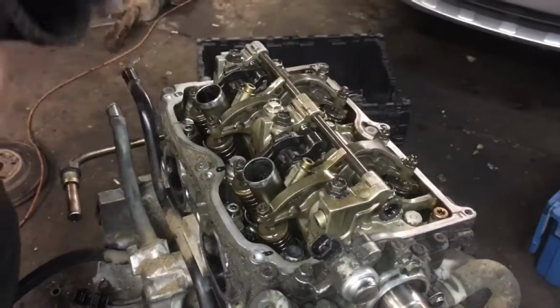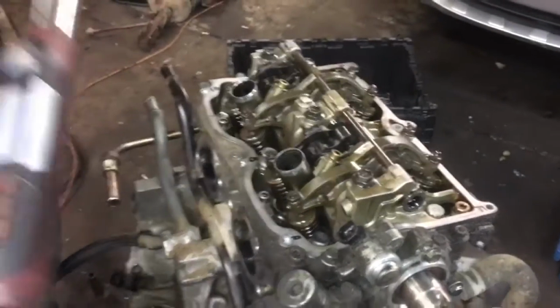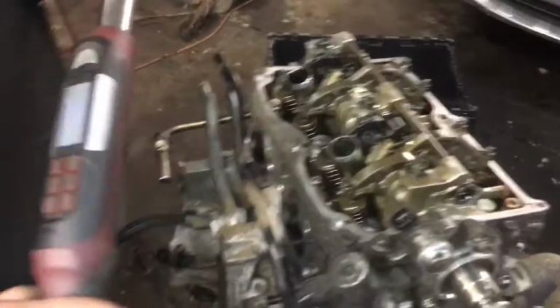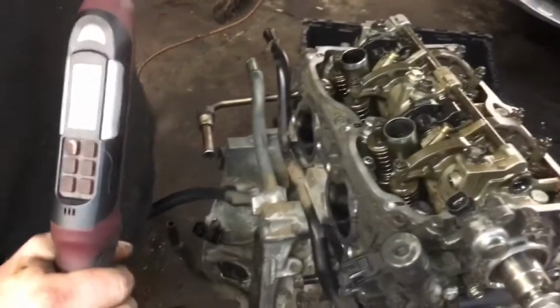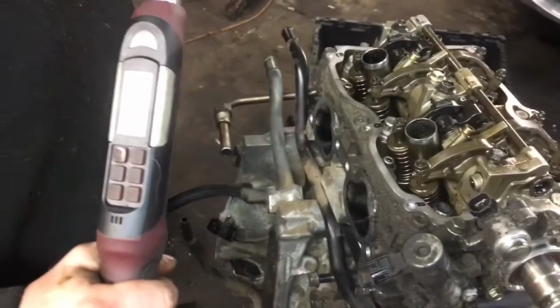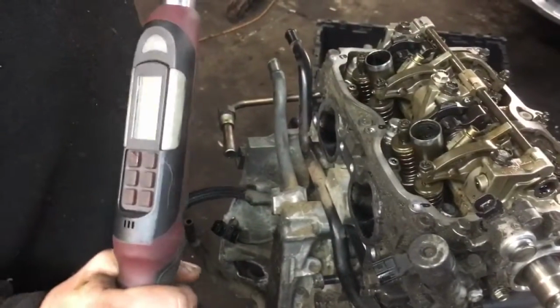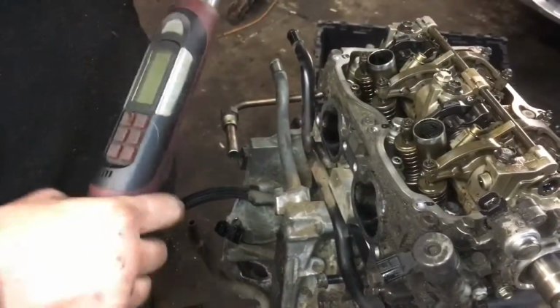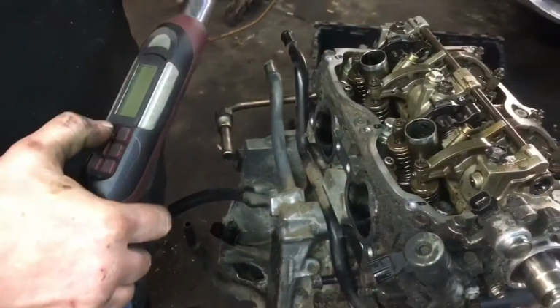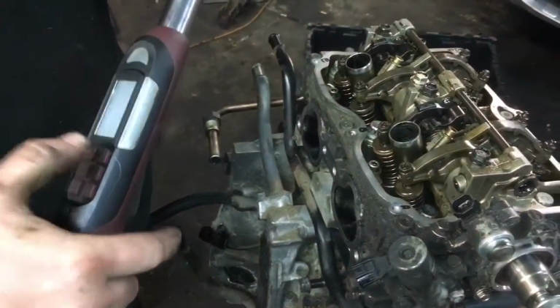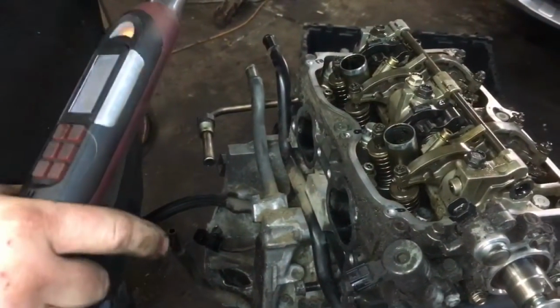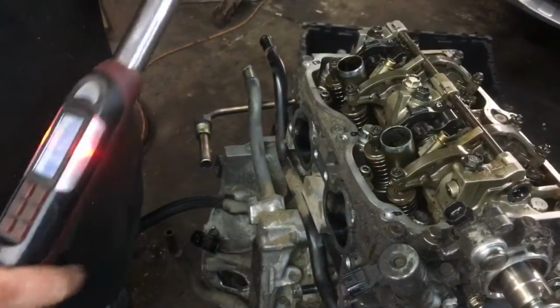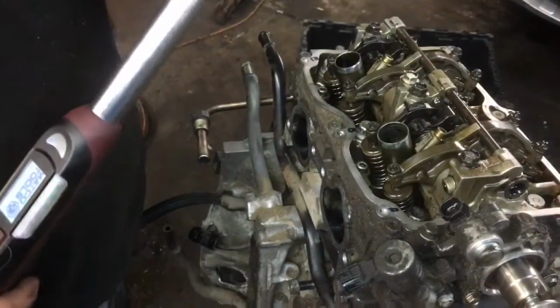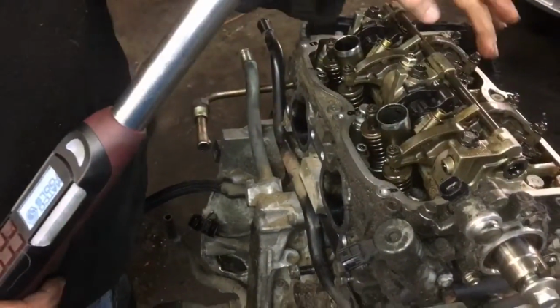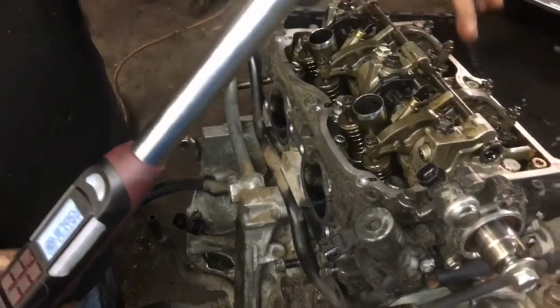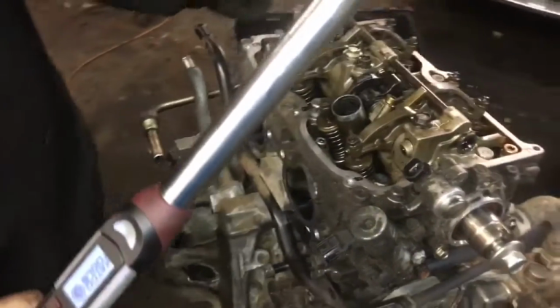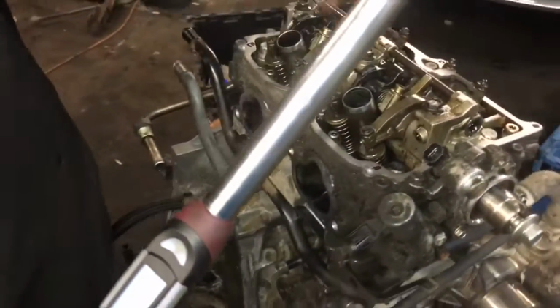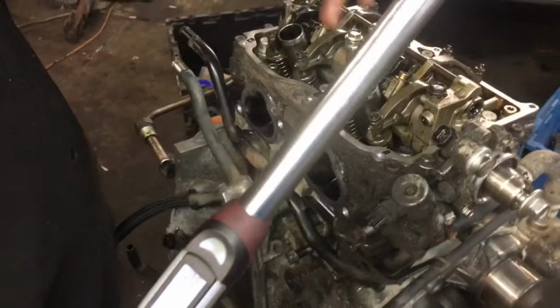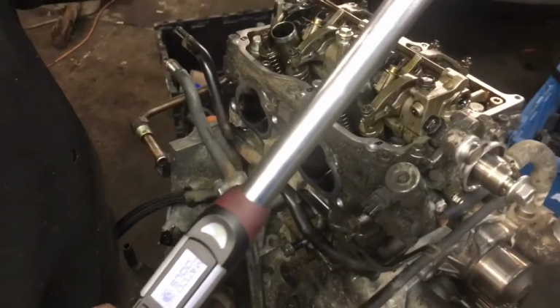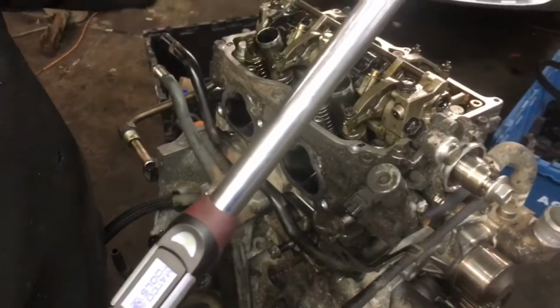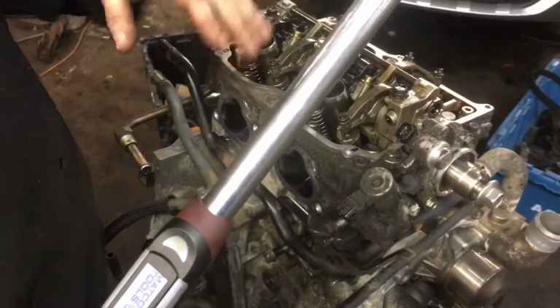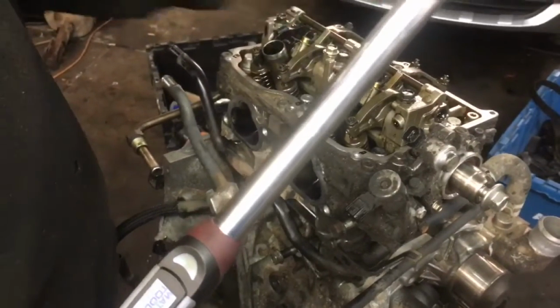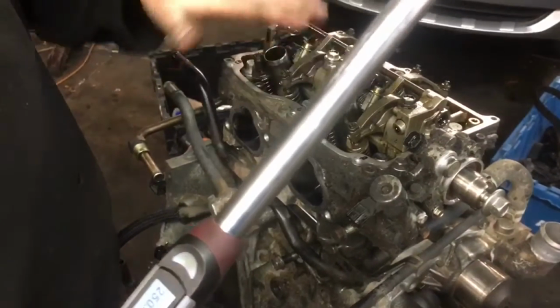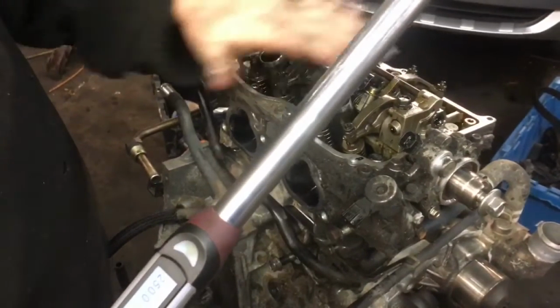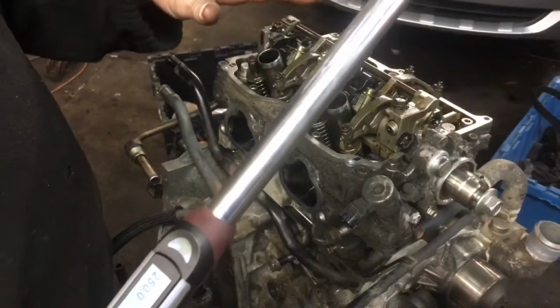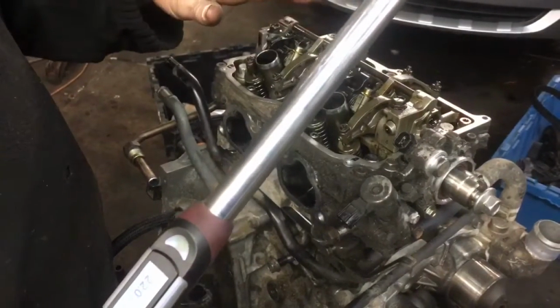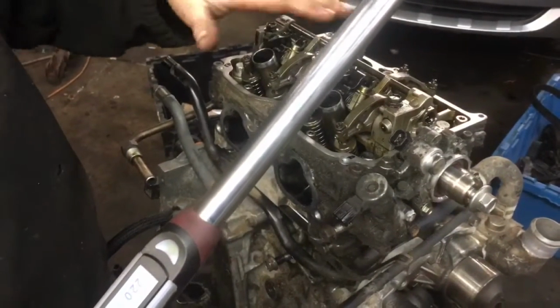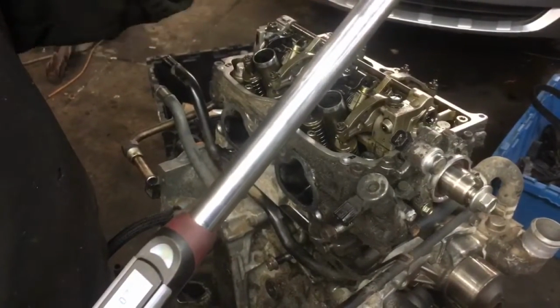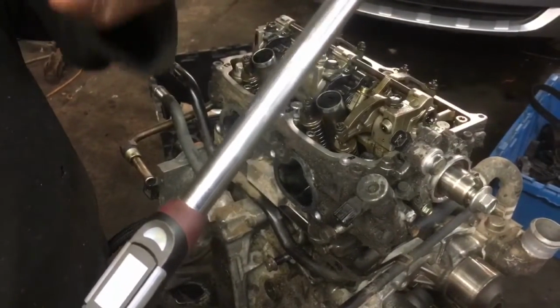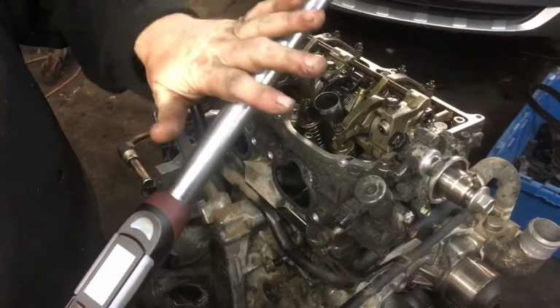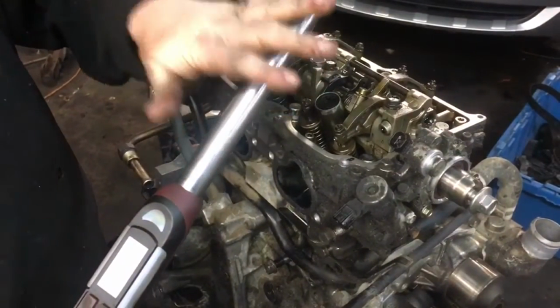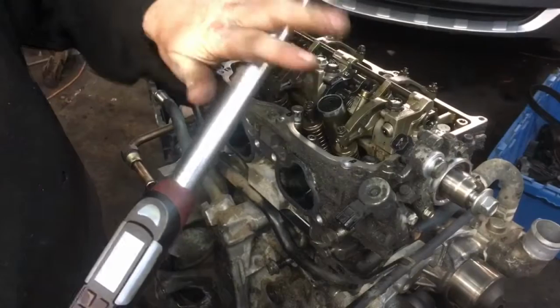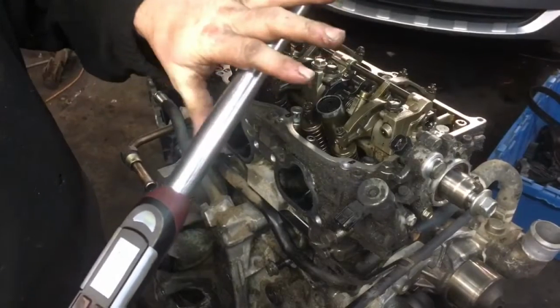The first set is going to be at 22 foot-pounds of torque, and you're going to follow the sequence A, B, C, D, E, and F. Go through that torque sequence two or three times until all bolts reach torque.